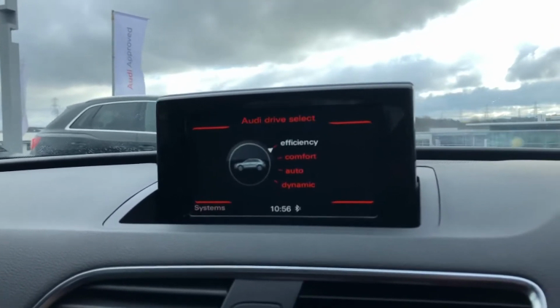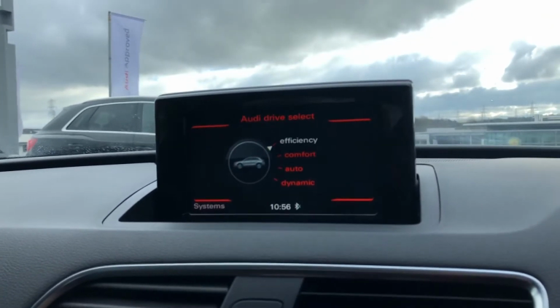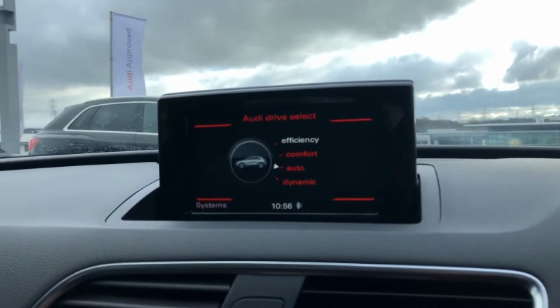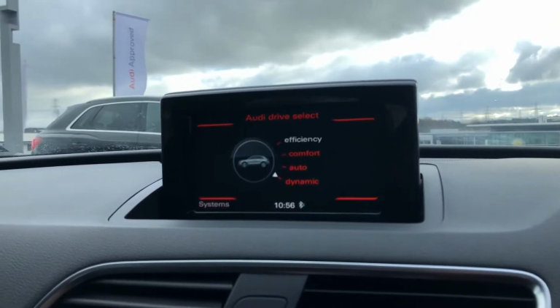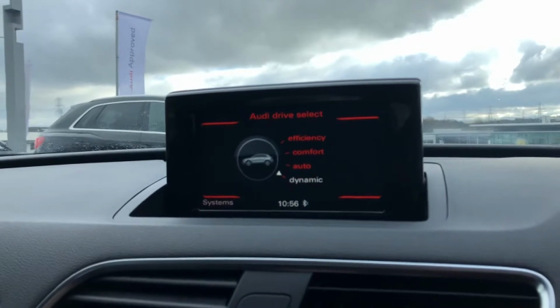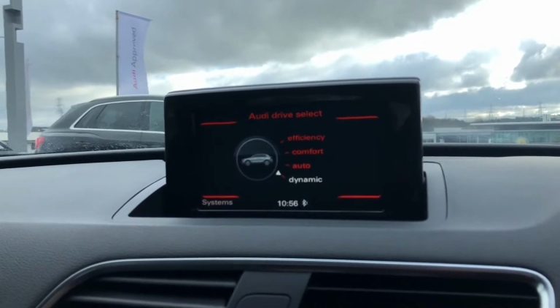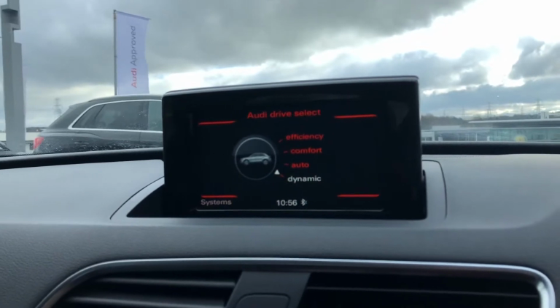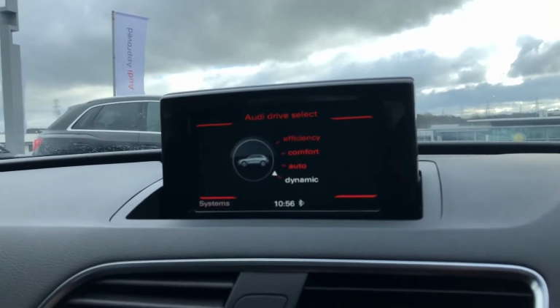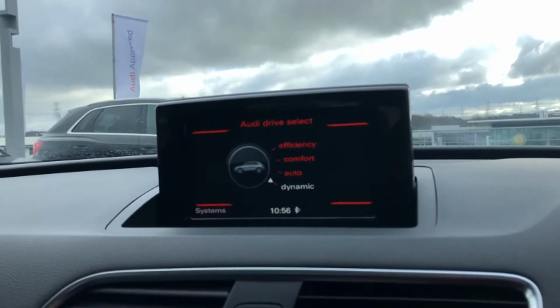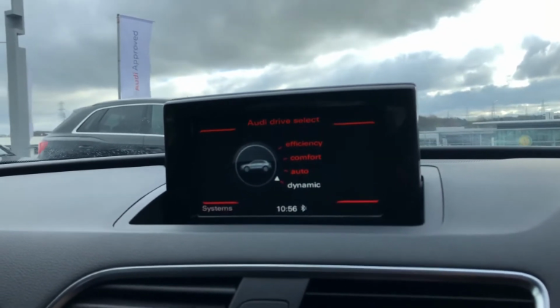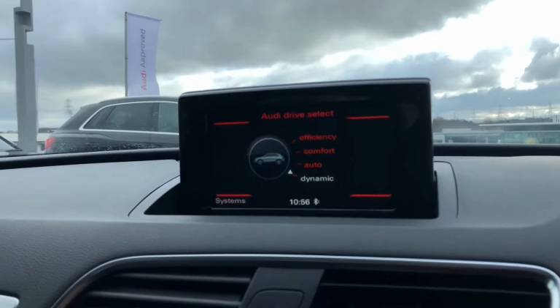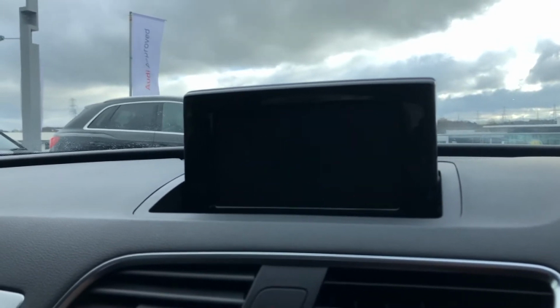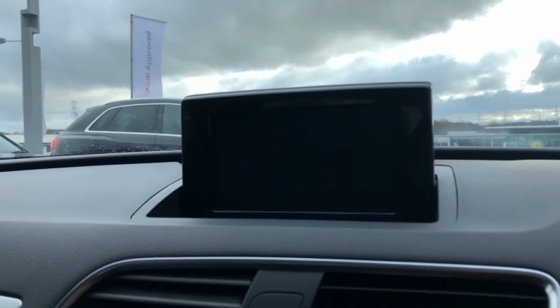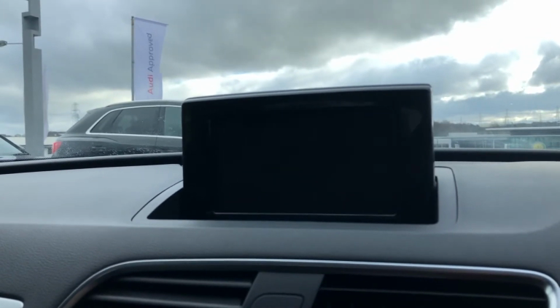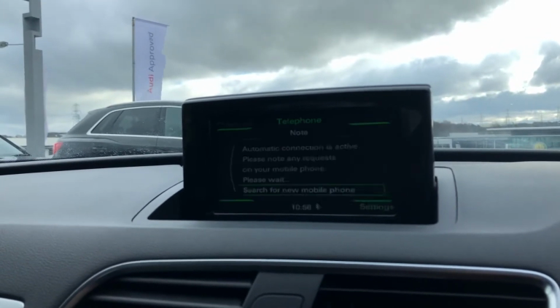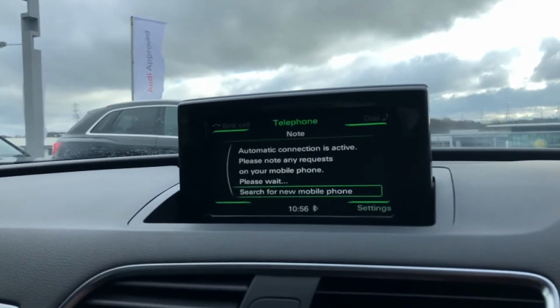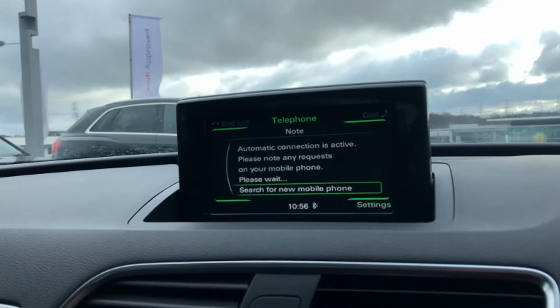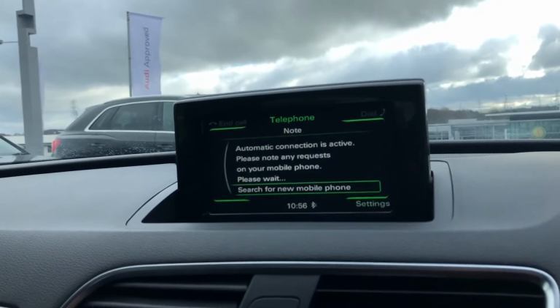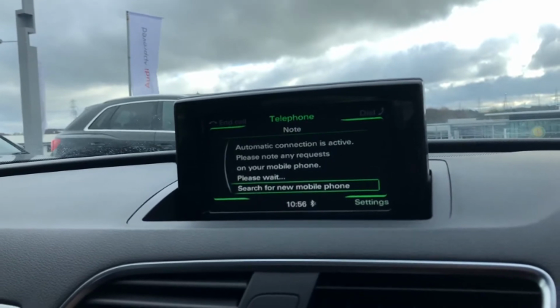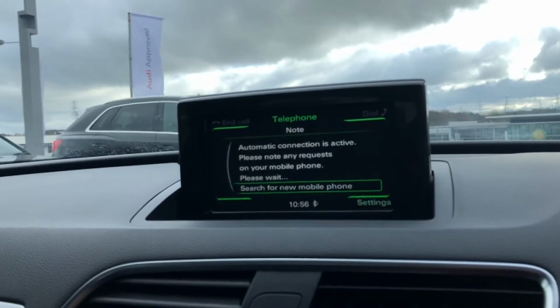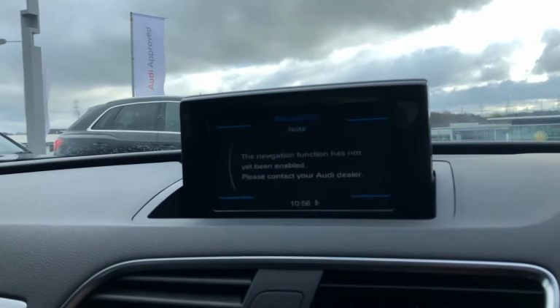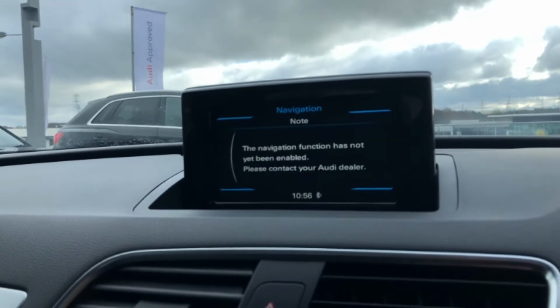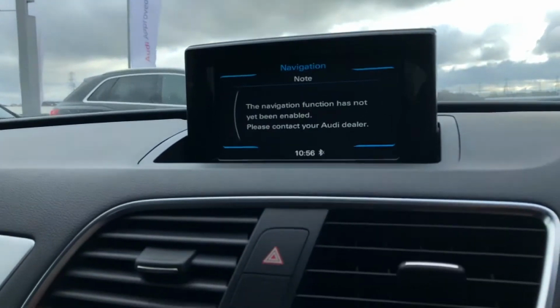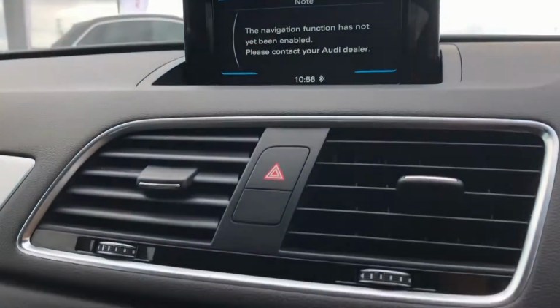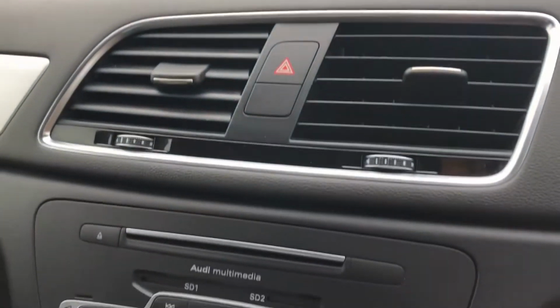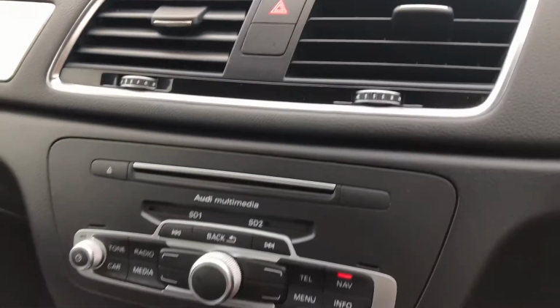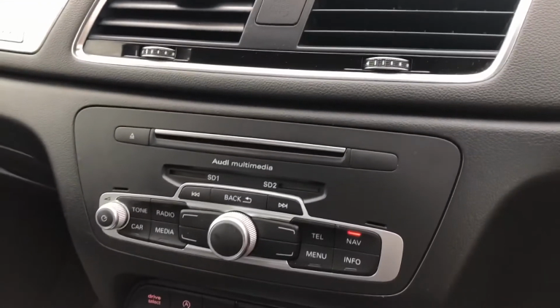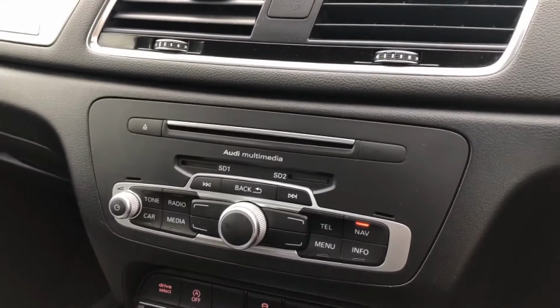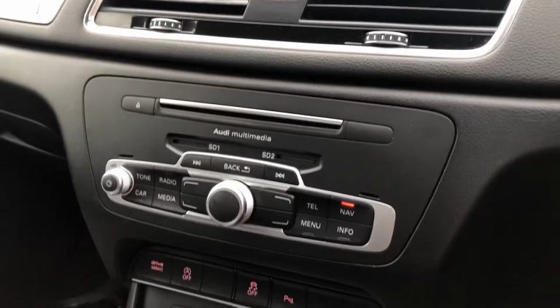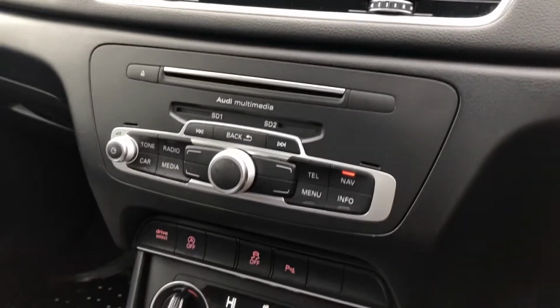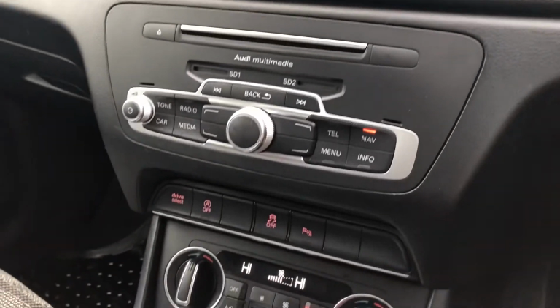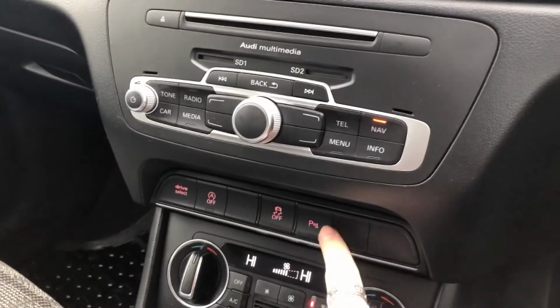Audi drive select allowing the driver to put the car in any mode they would like — for example, dynamic for a sportier drive. Telephone Bluetooth connect and the navigation. Just below we have Audi multimedia.